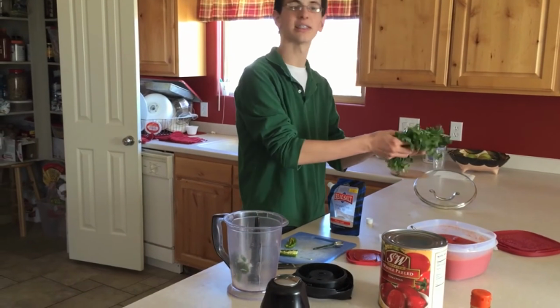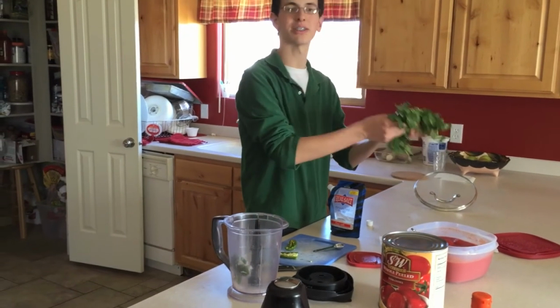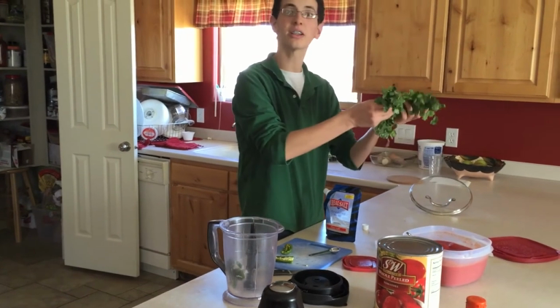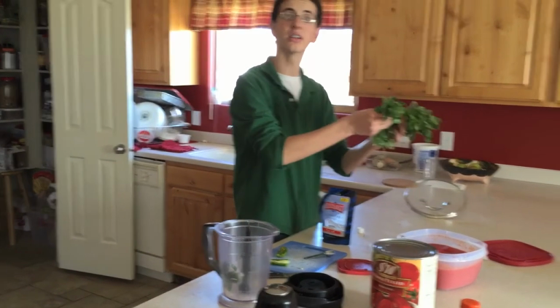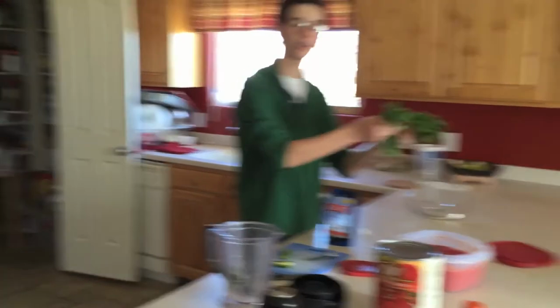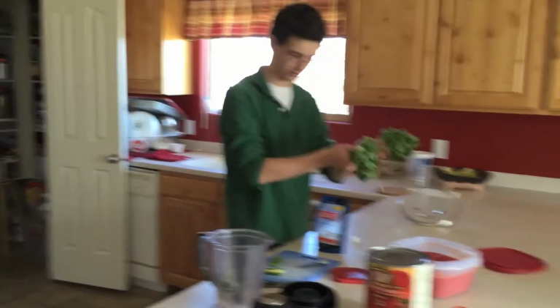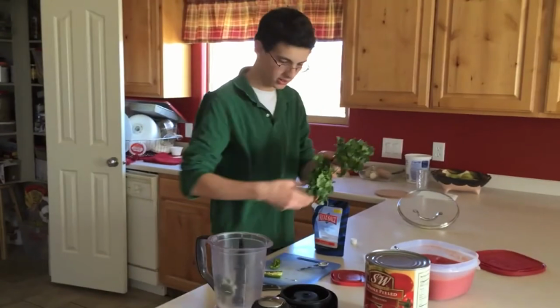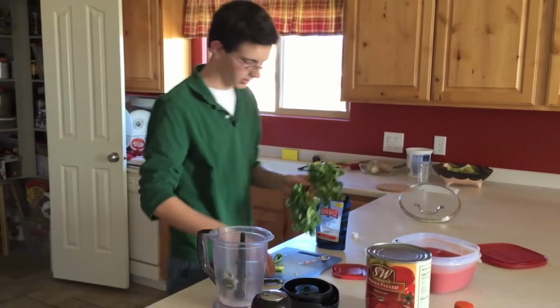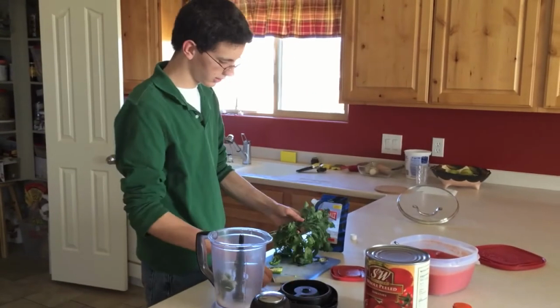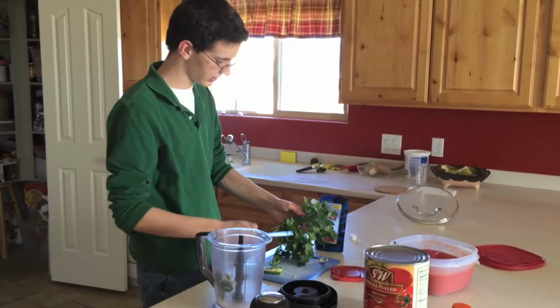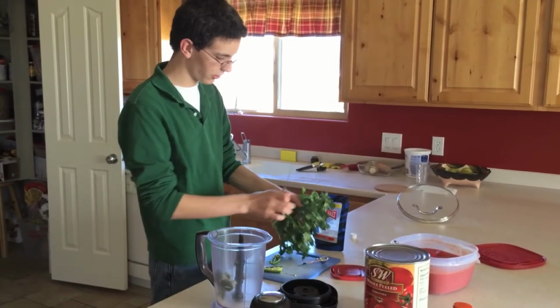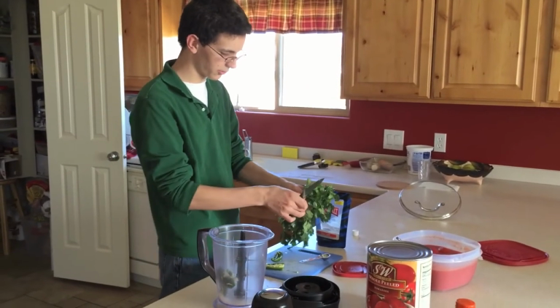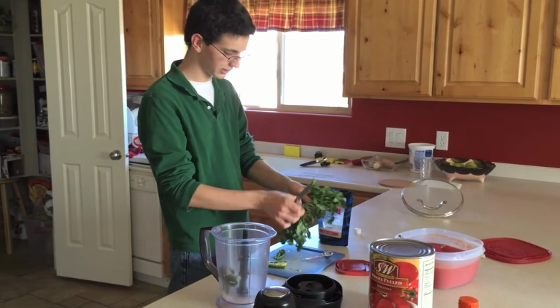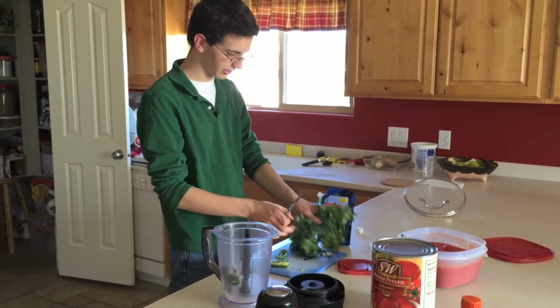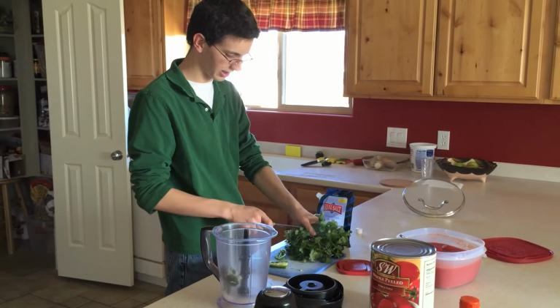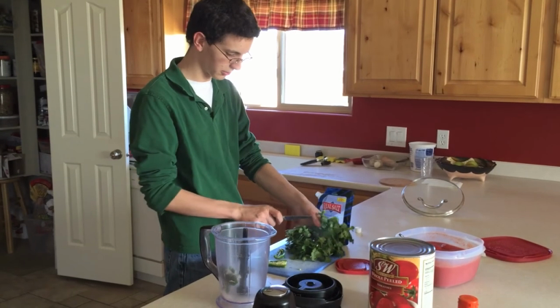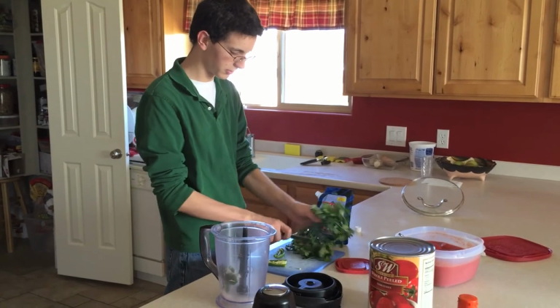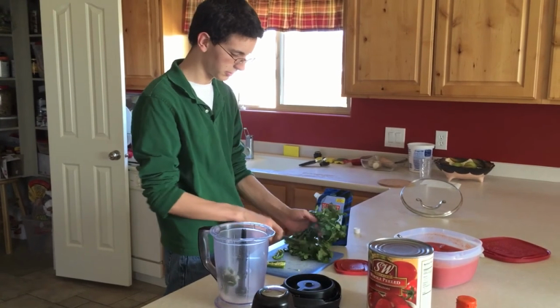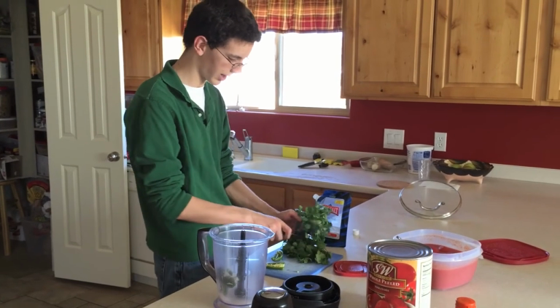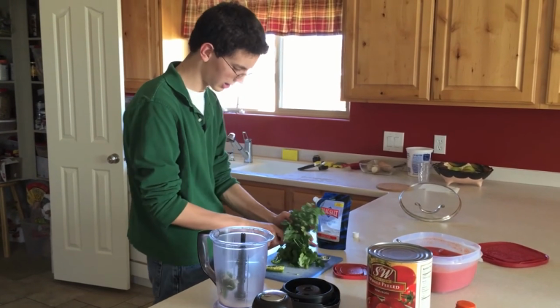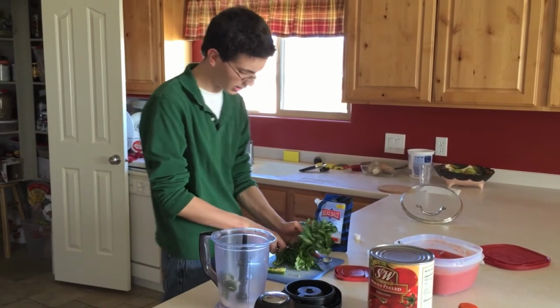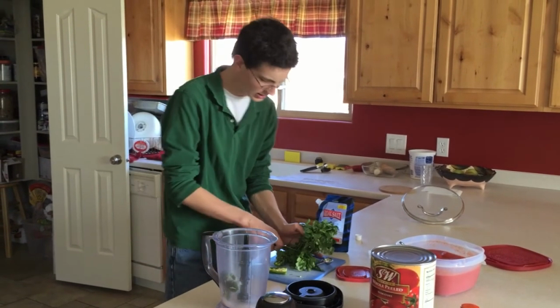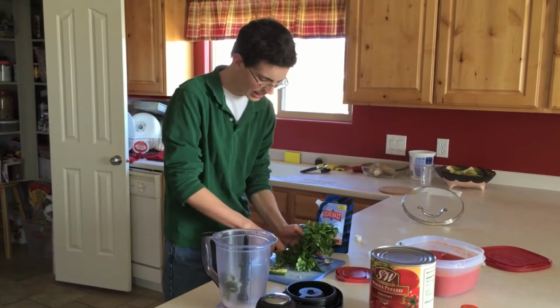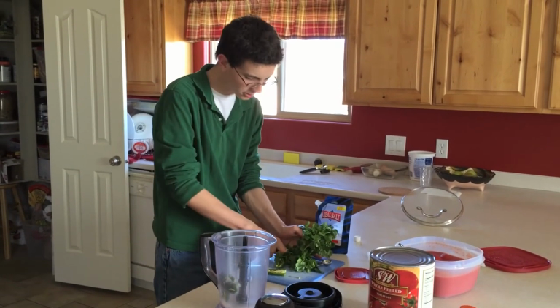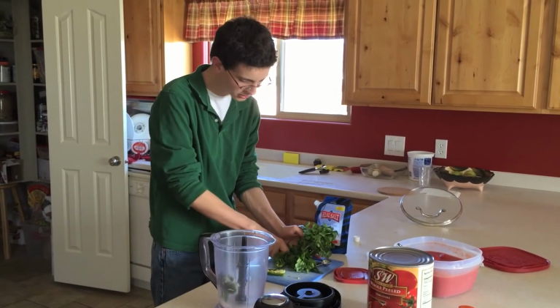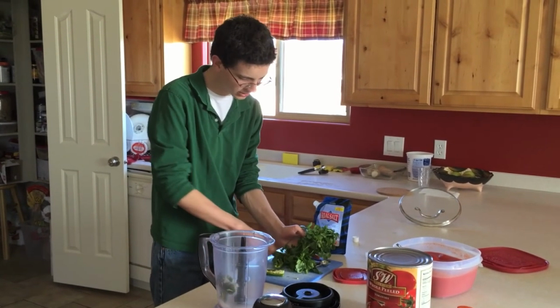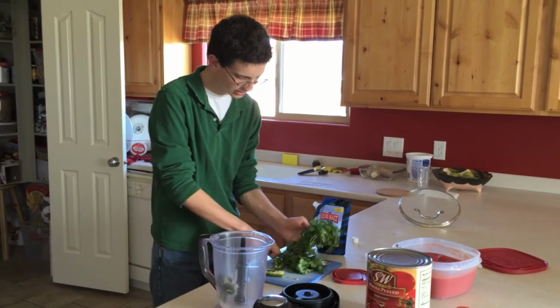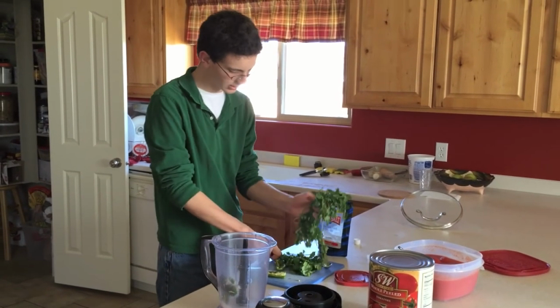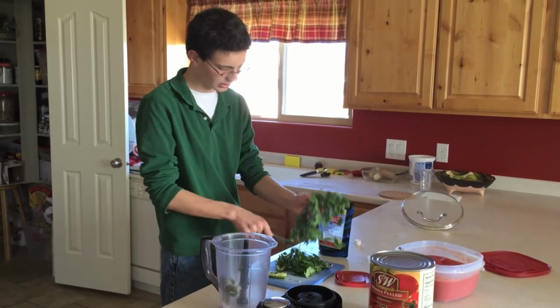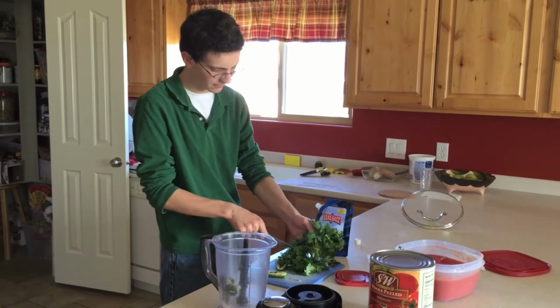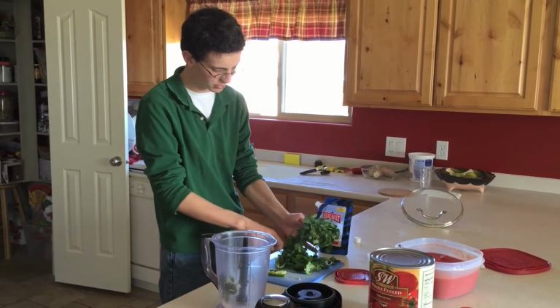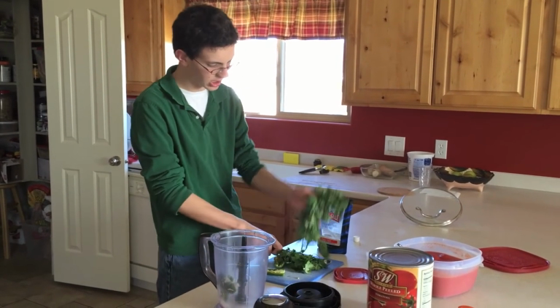Make sure the cilantro is rinsed. You'll want to rinse the cilantro, then cut half of the bunch off and throw it in.